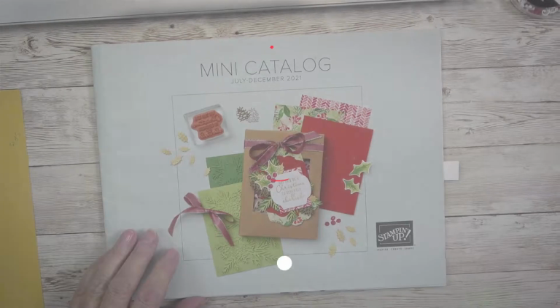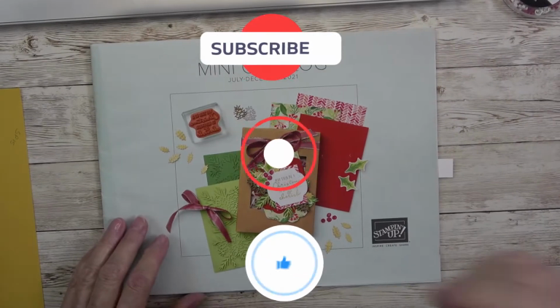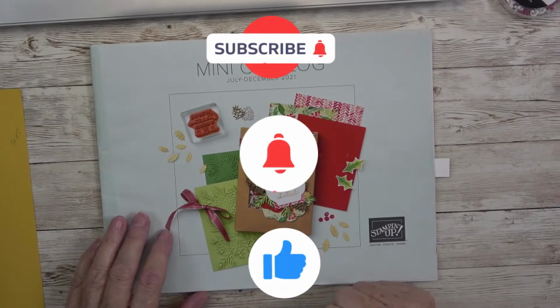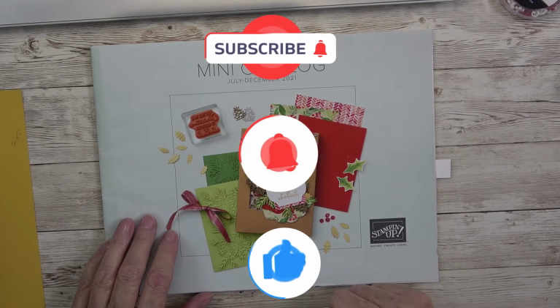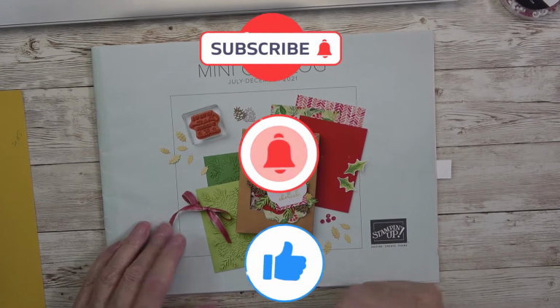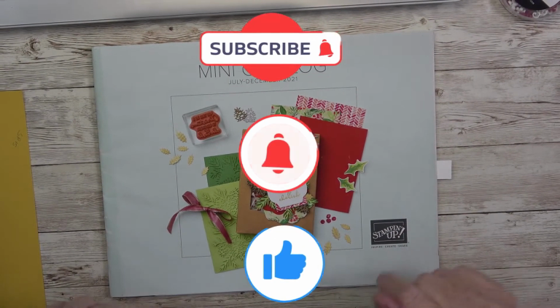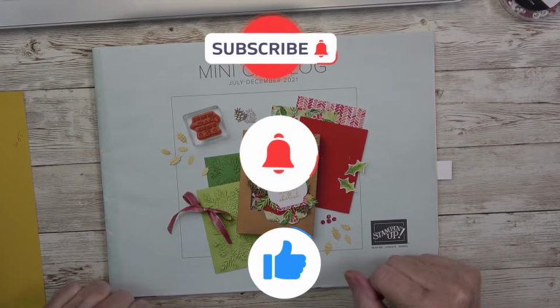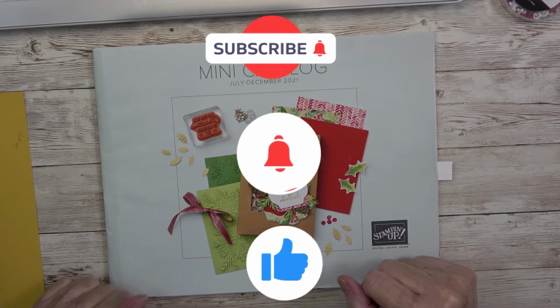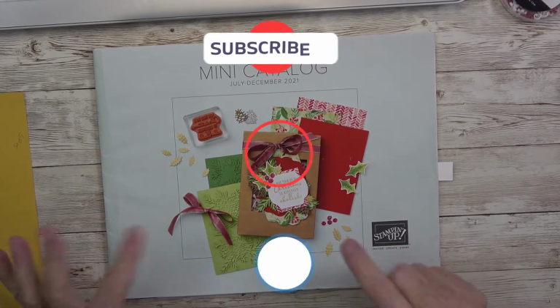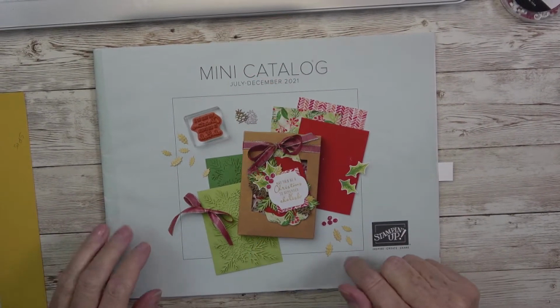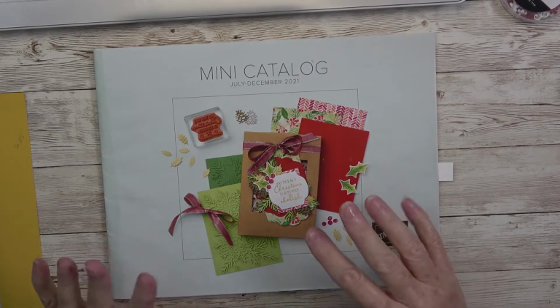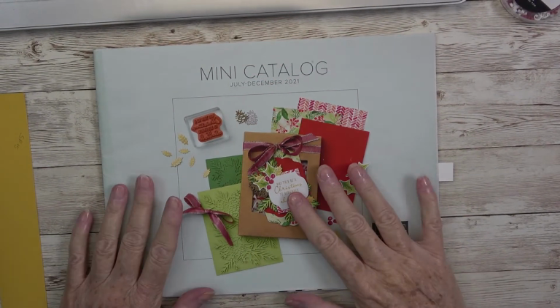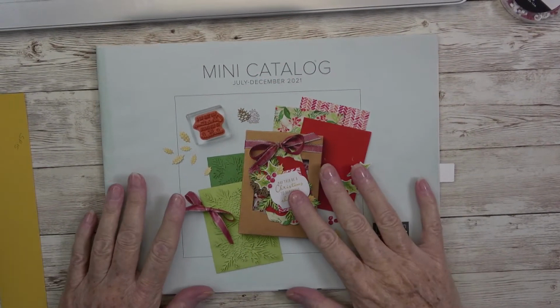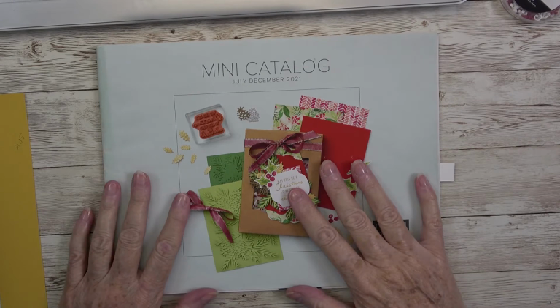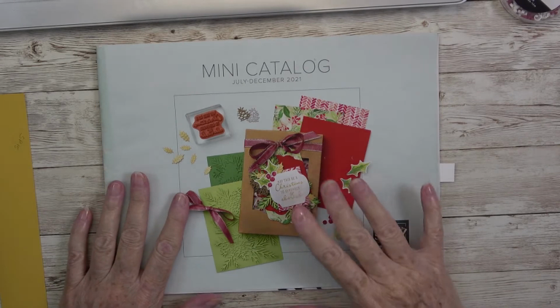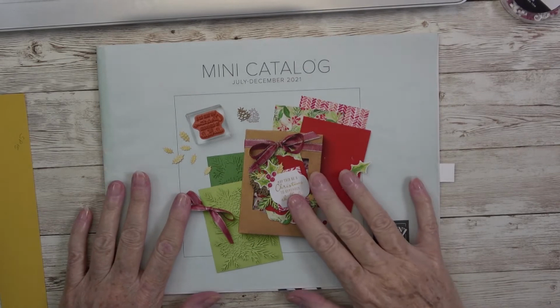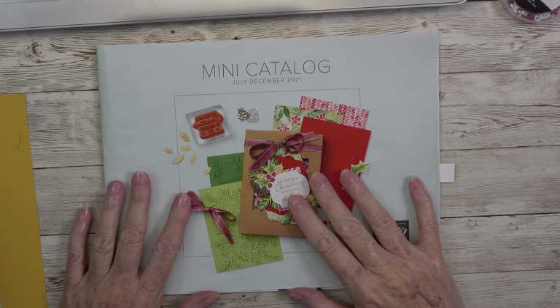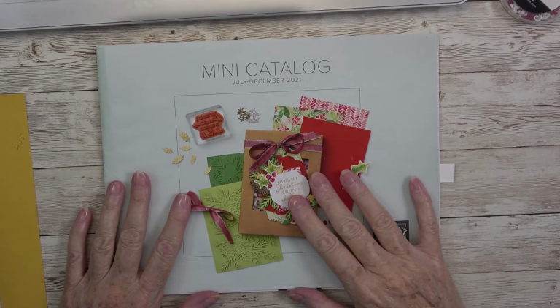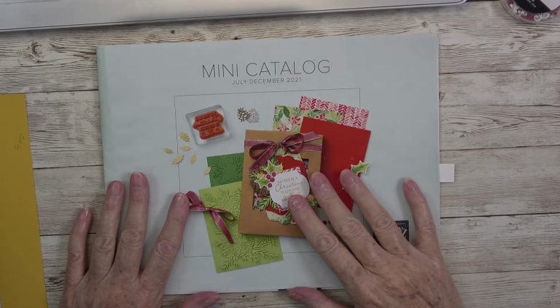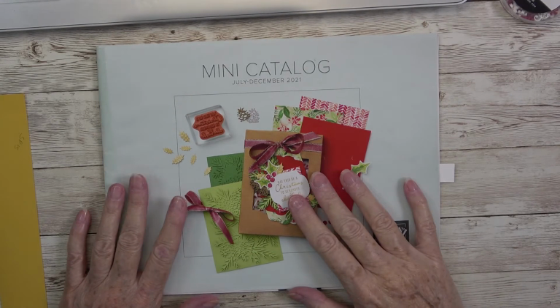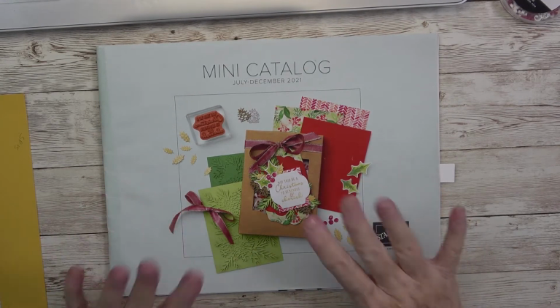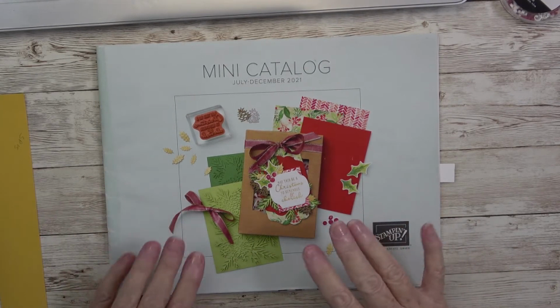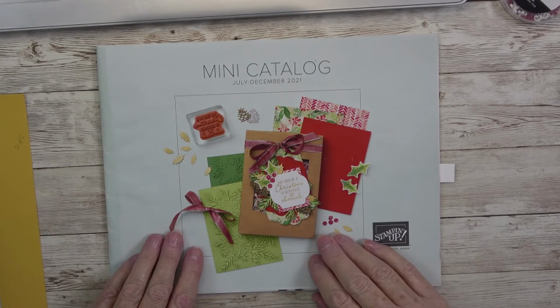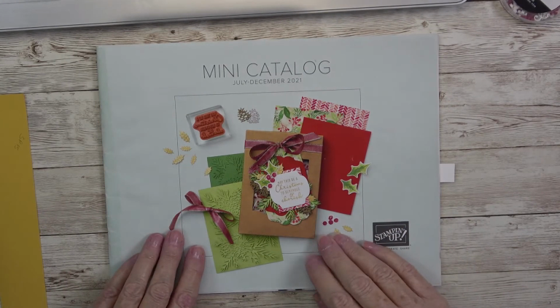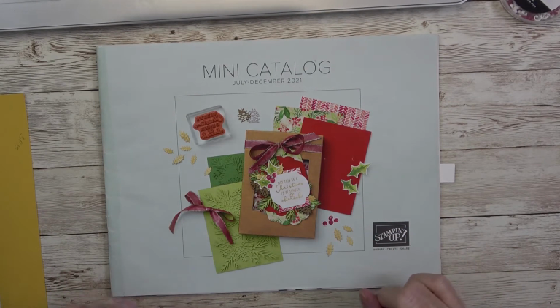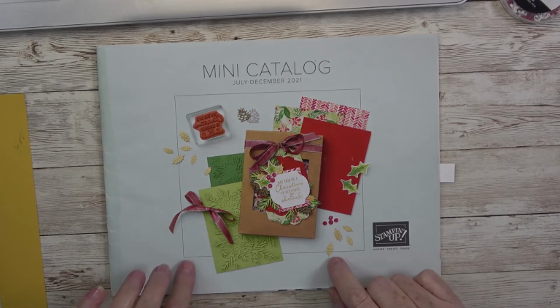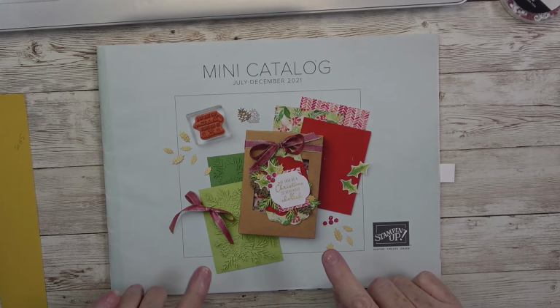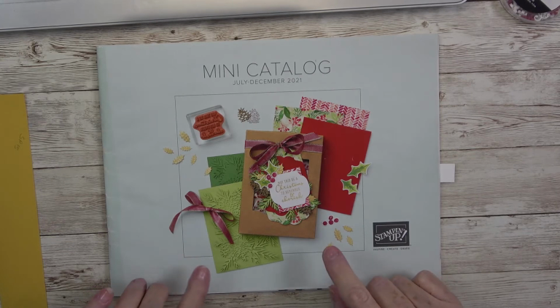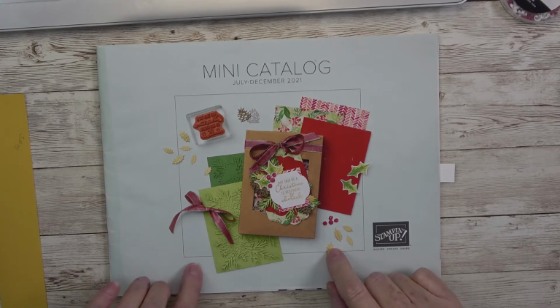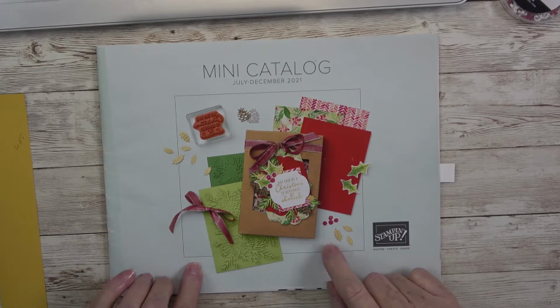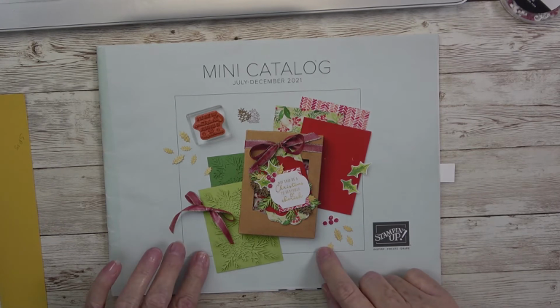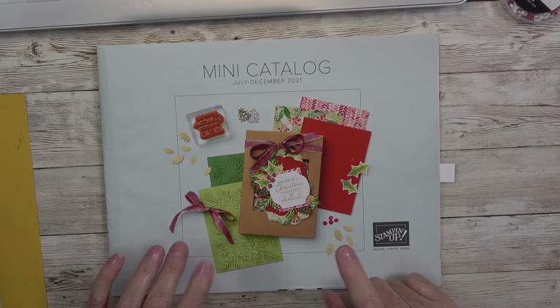Hello everyone, it's Kathy Champion. Welcome back to my craft room and my YouTube channel, Kathy's Random Acts of Stamping. Thanks so much for tuning in.